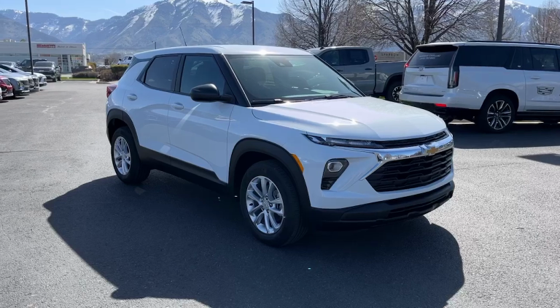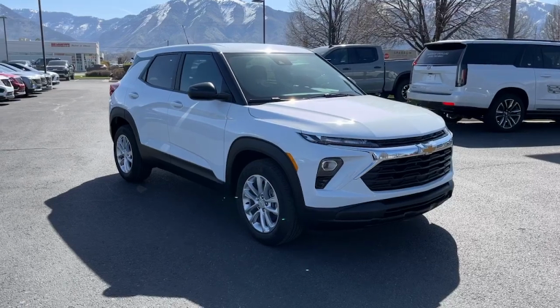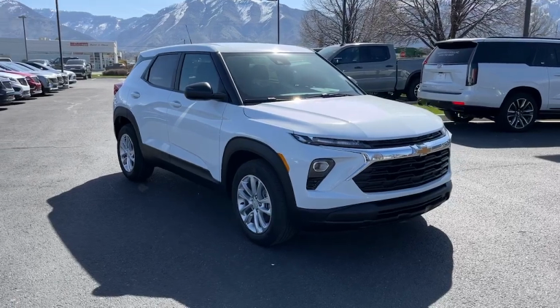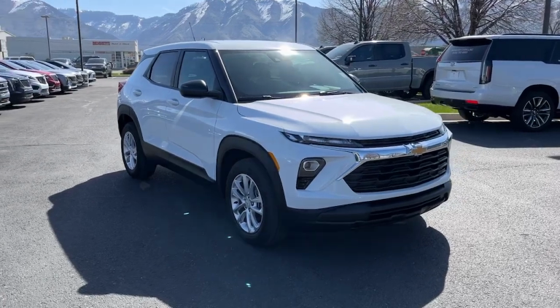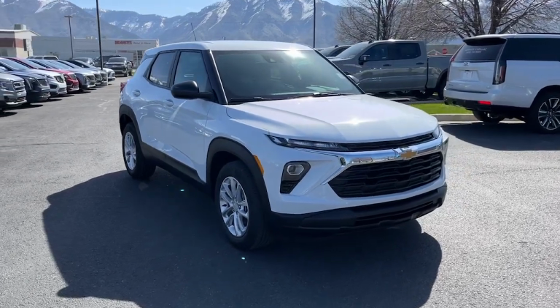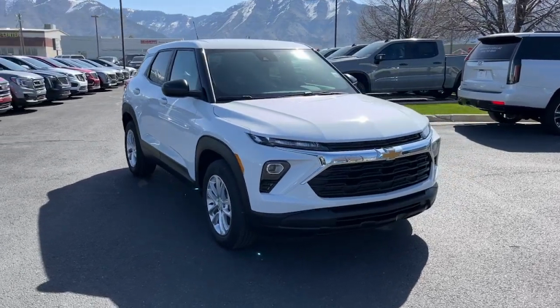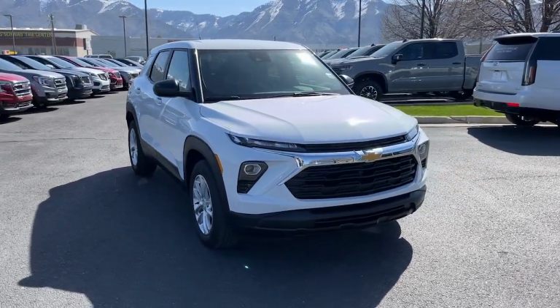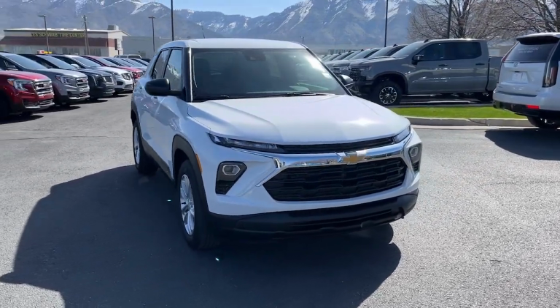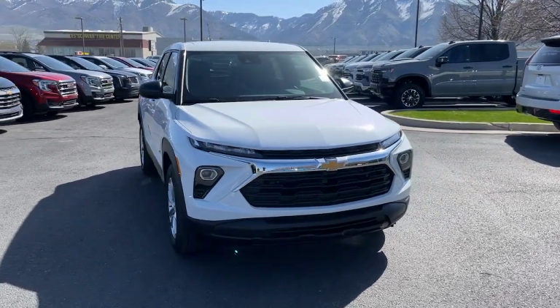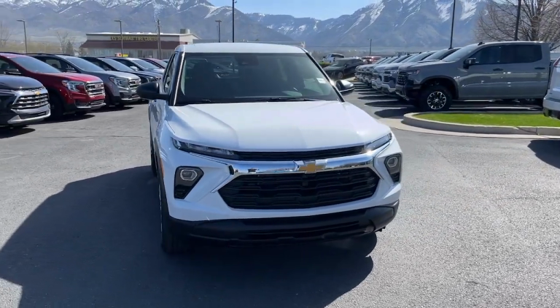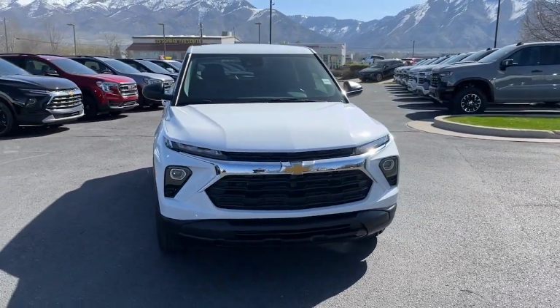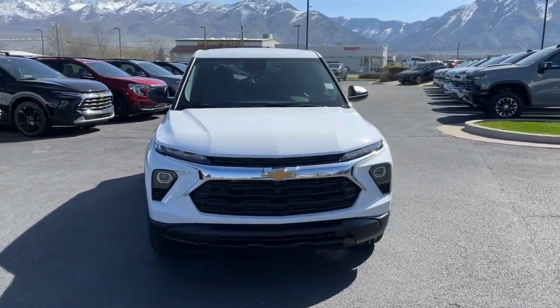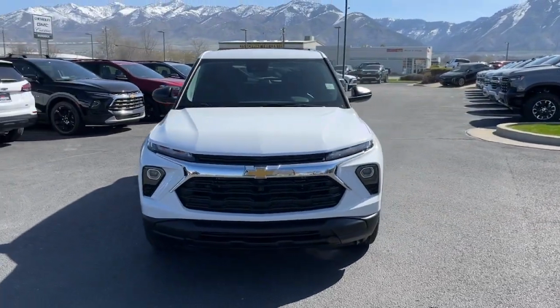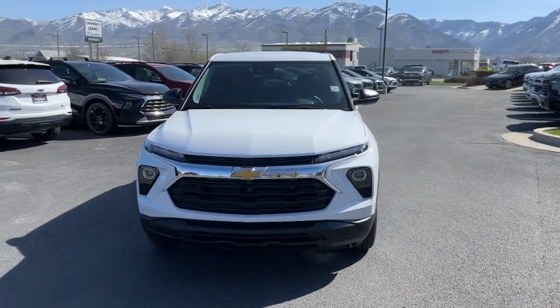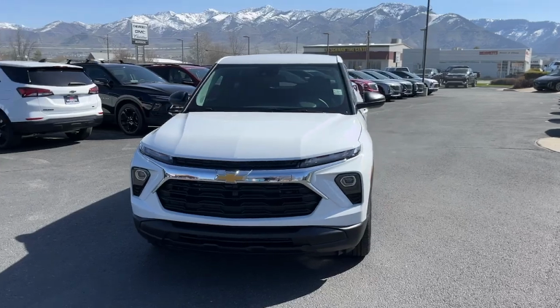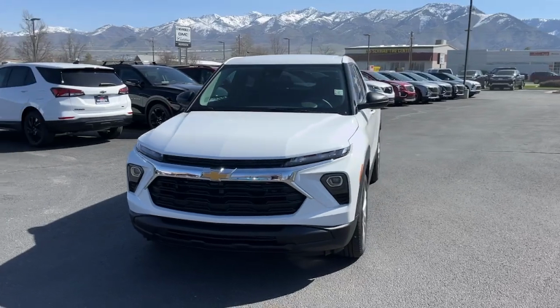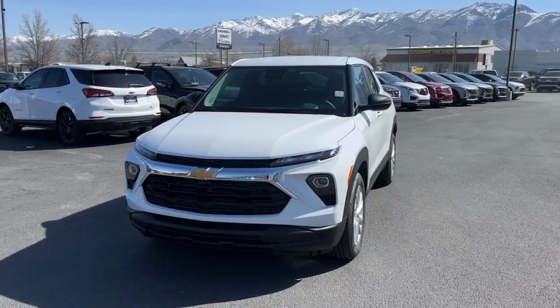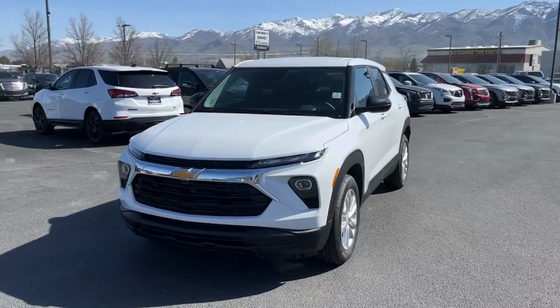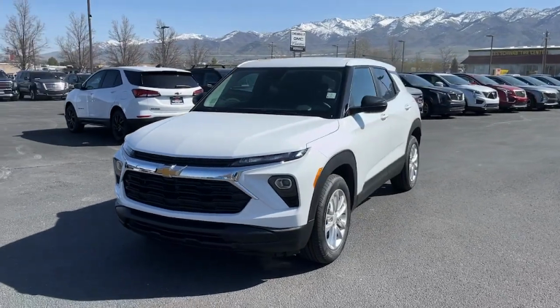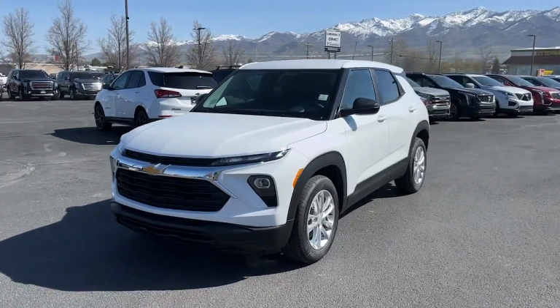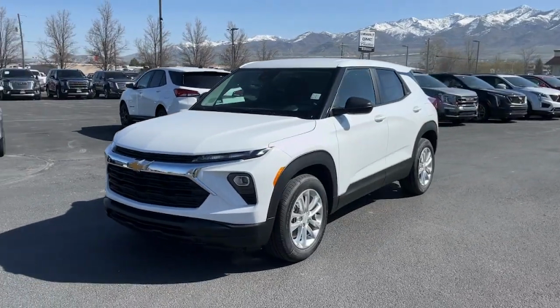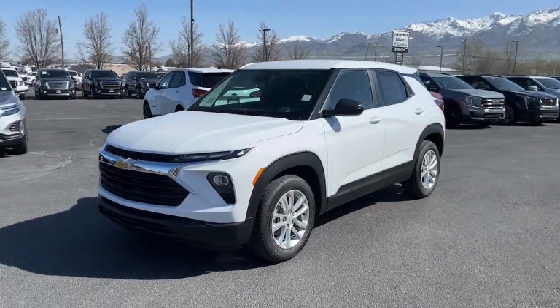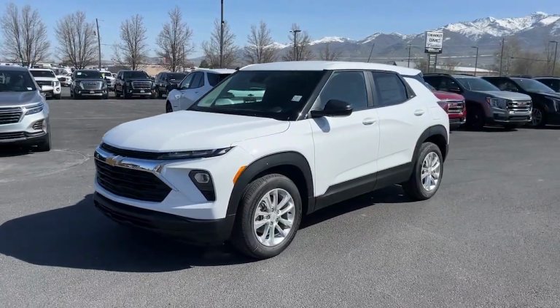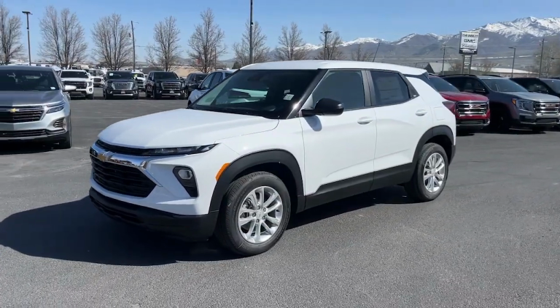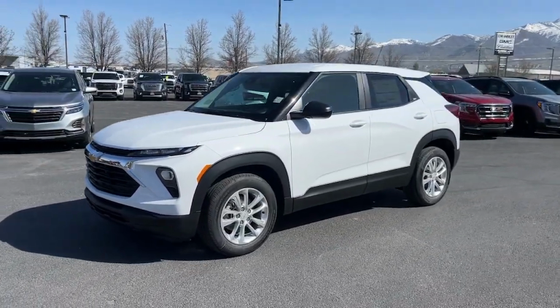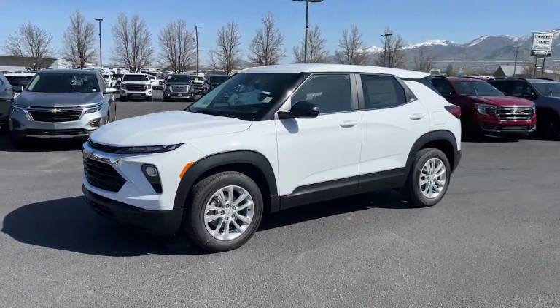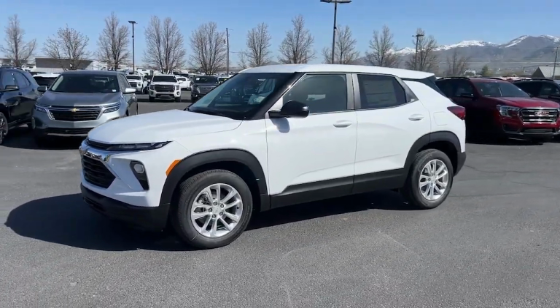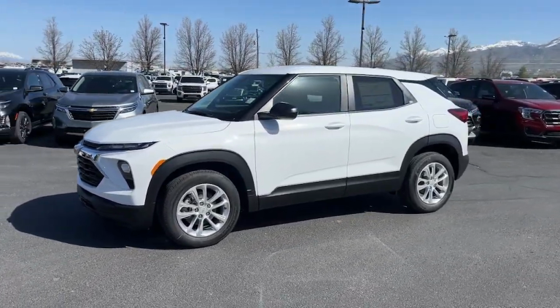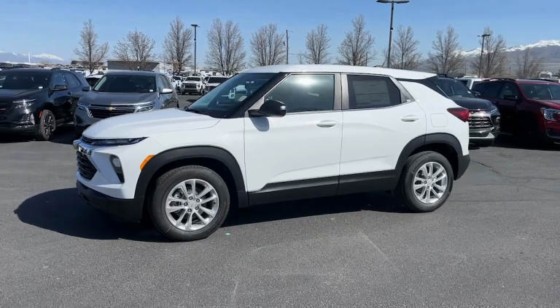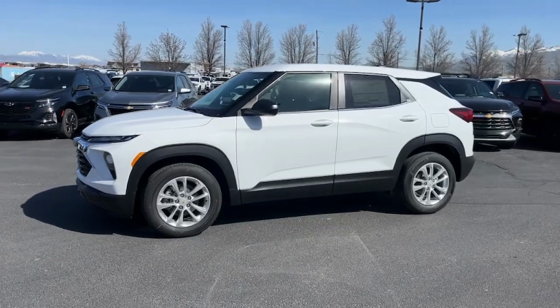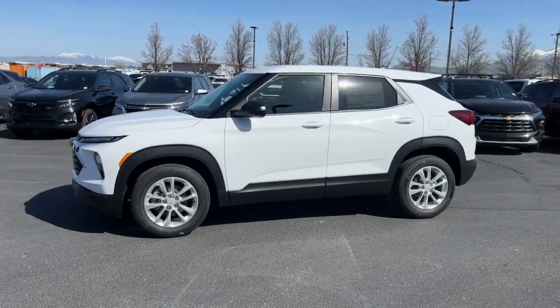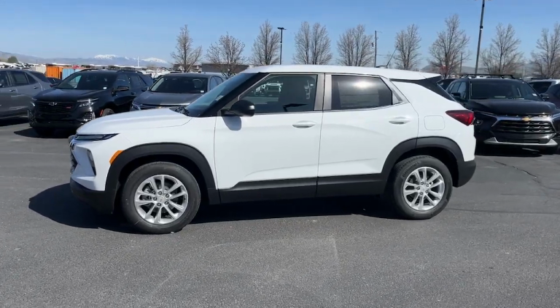You'll have love at first sight with the 2024 Chevrolet Trailblazer. This cleverly crafted Trailblazer delivers convenience, comfort, and style in a fresh, modern package.